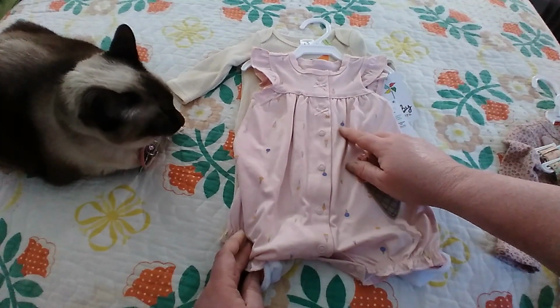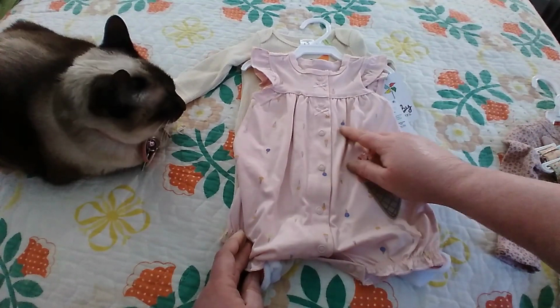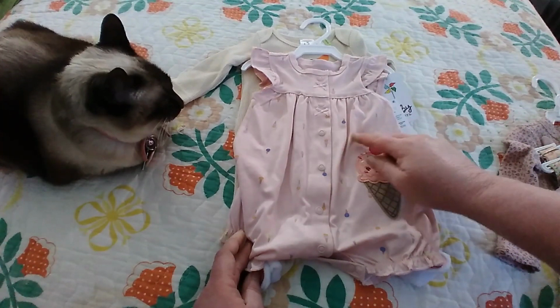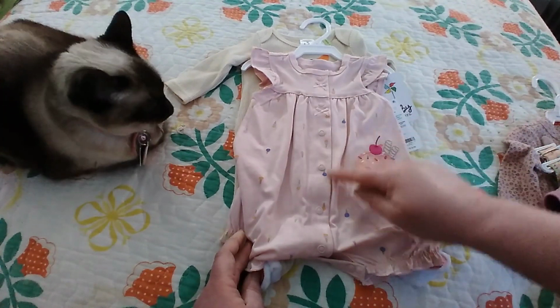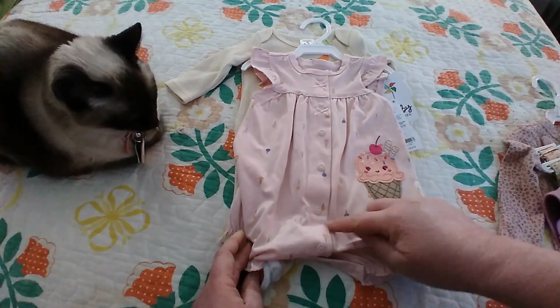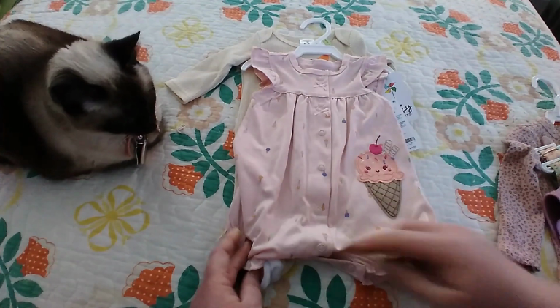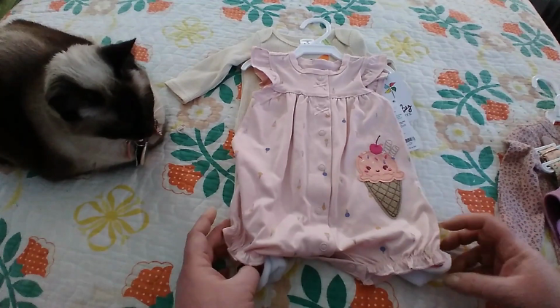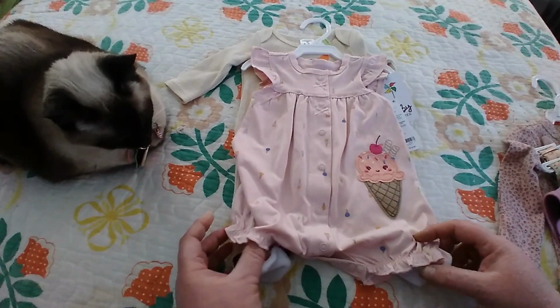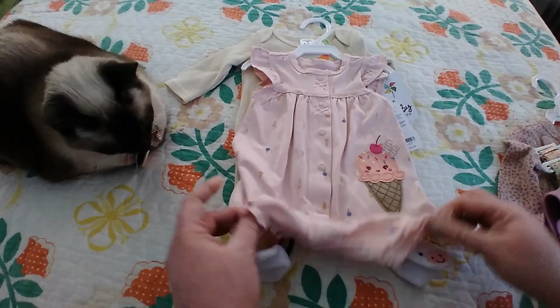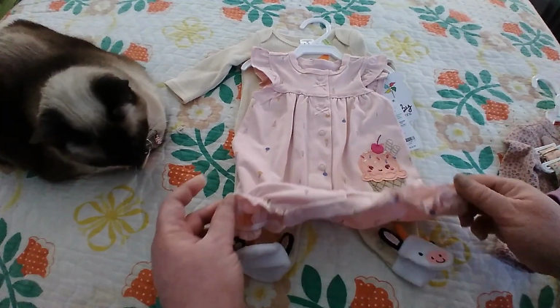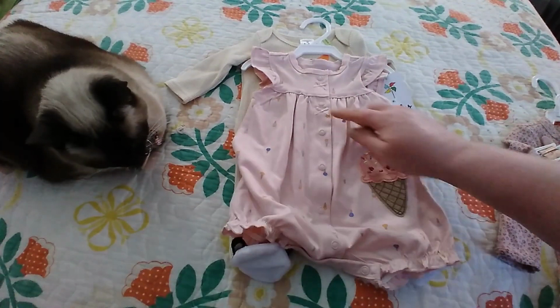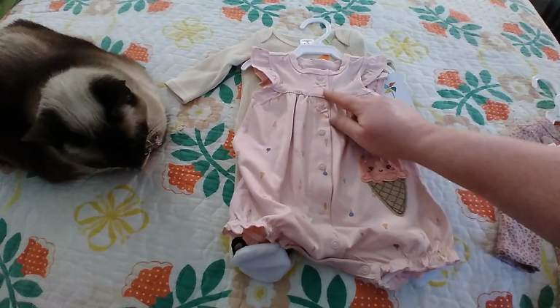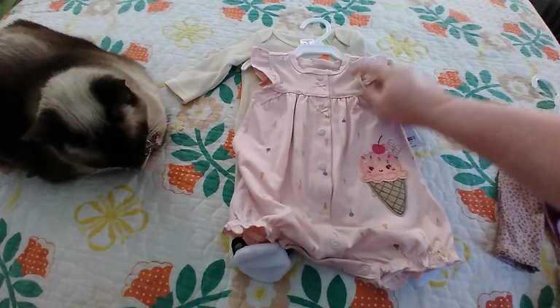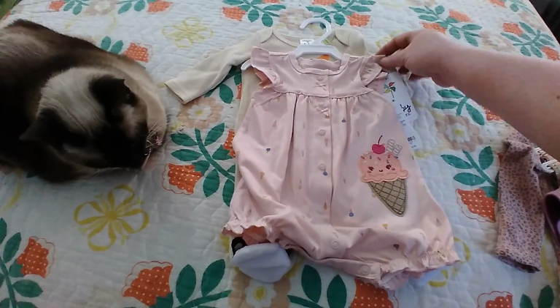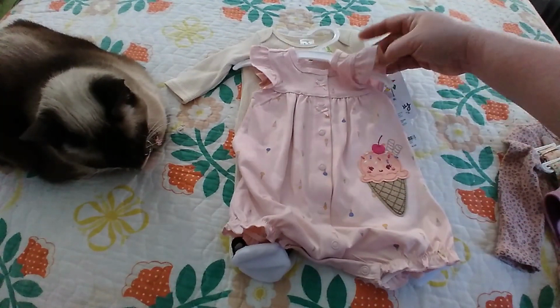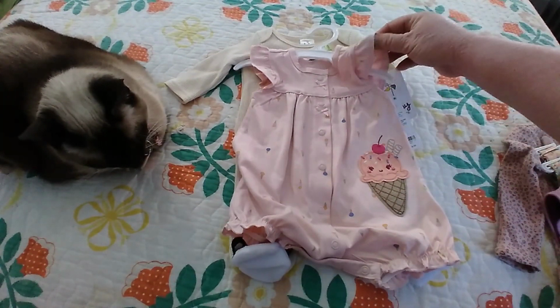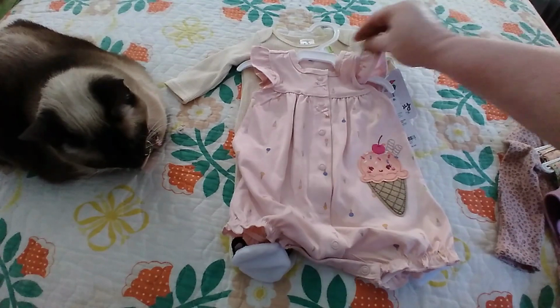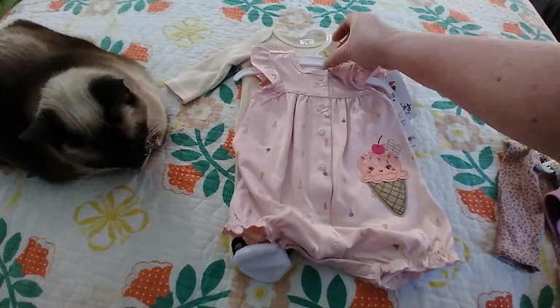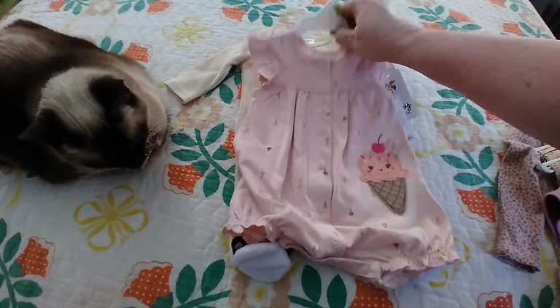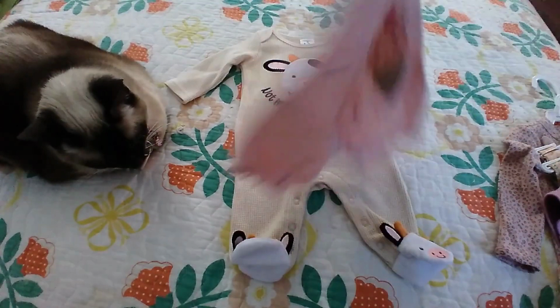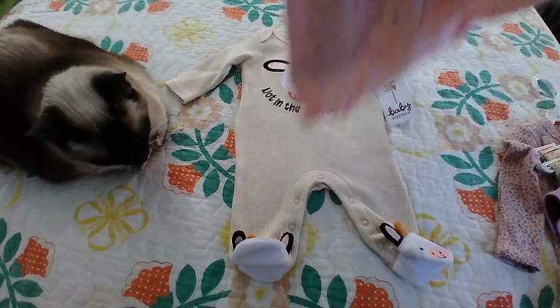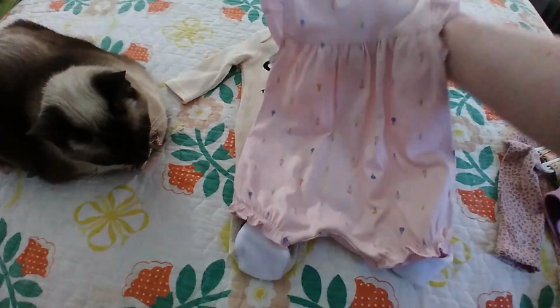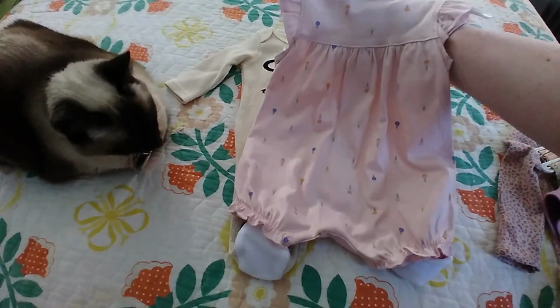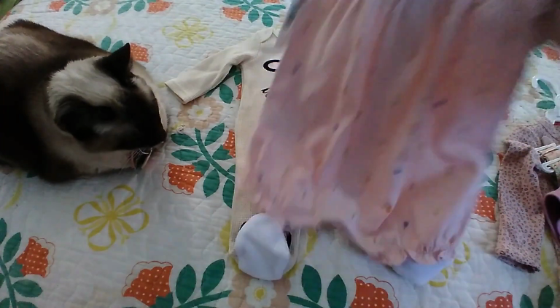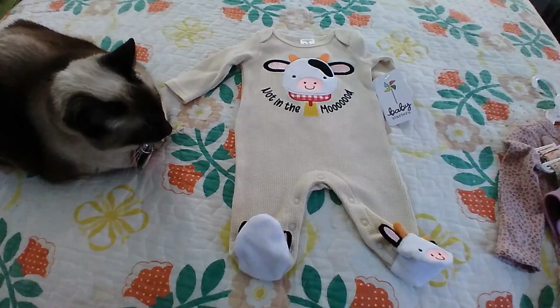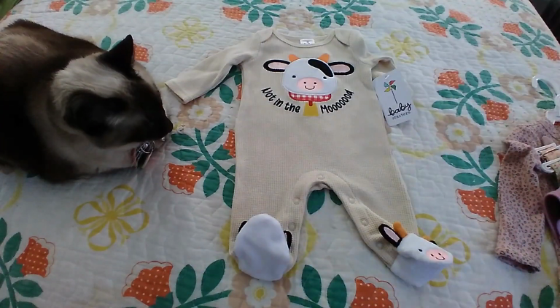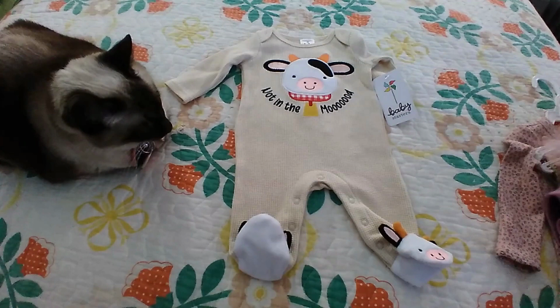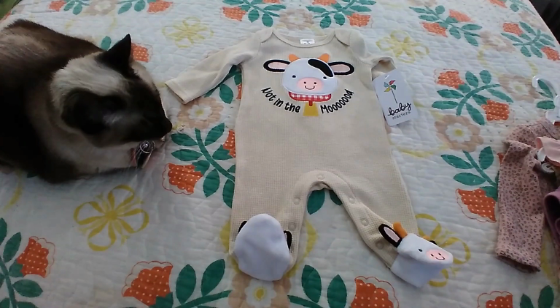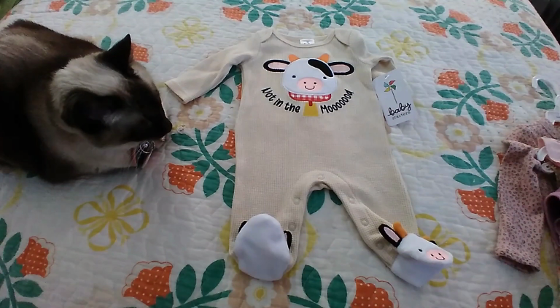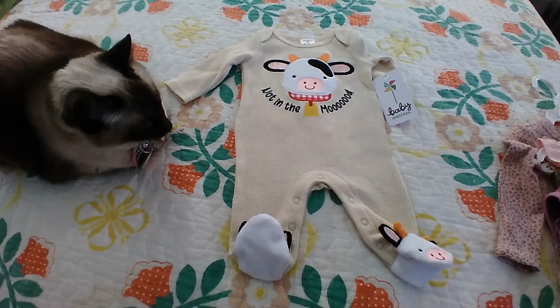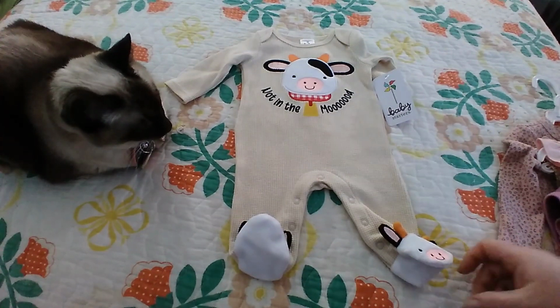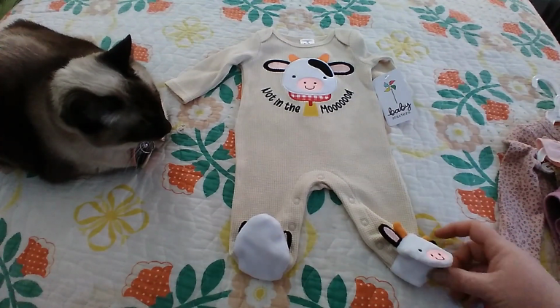And in the background, if you can see, it's got teeny tiny different colored little ice cream cones. It's got little bows on there and little ruffly sleeves. Nothing on the back — that was a Carter's.